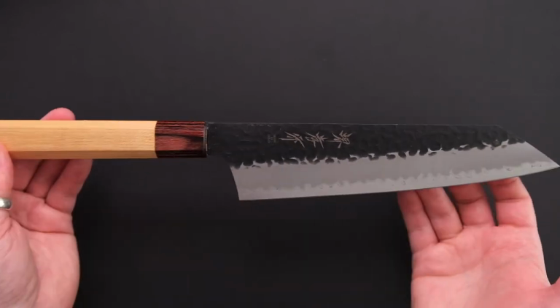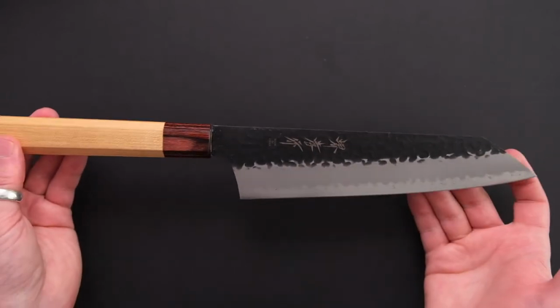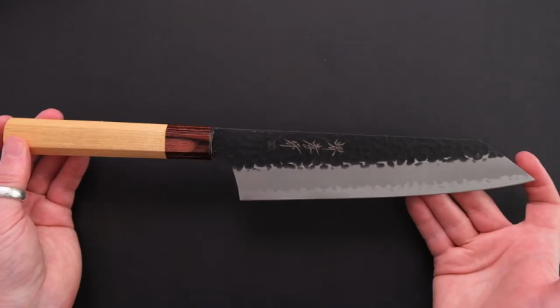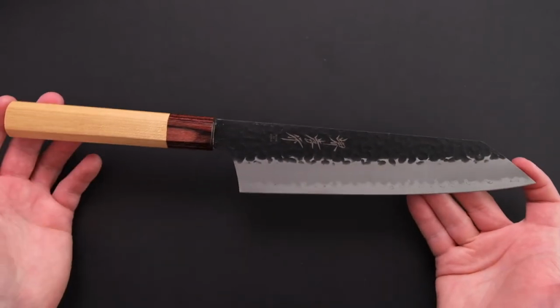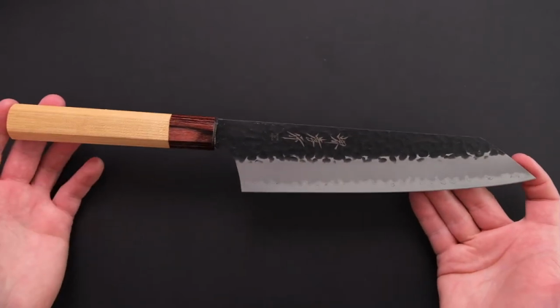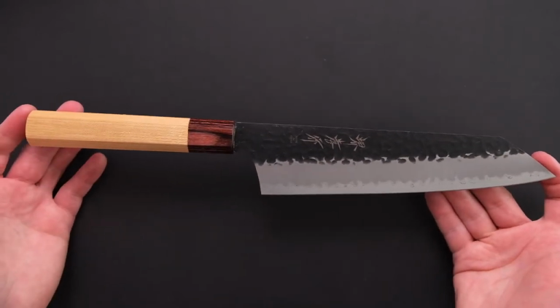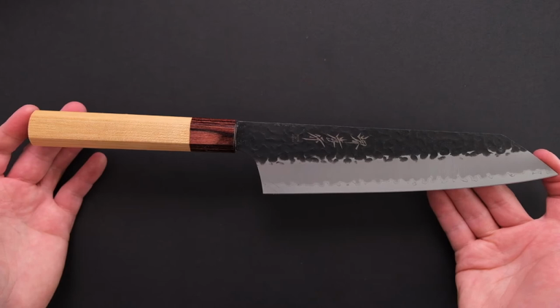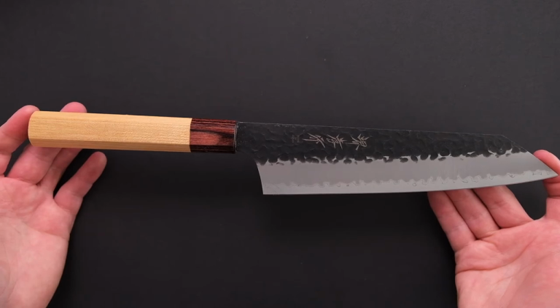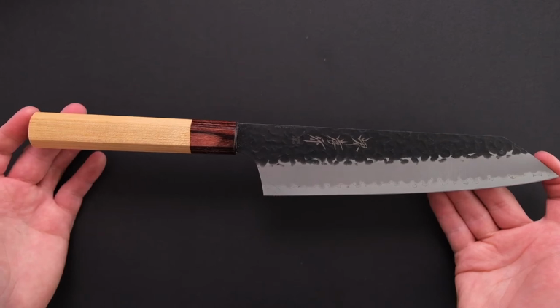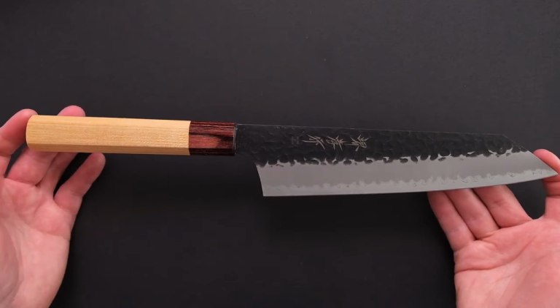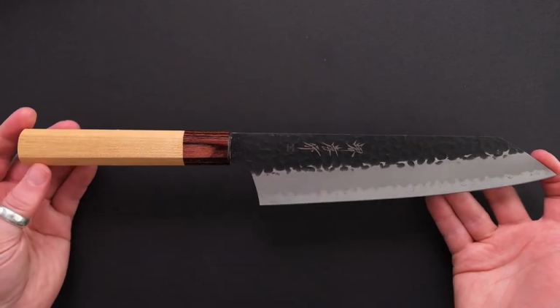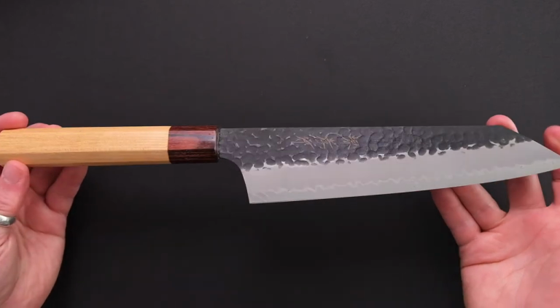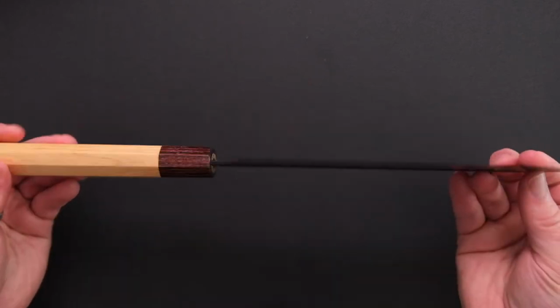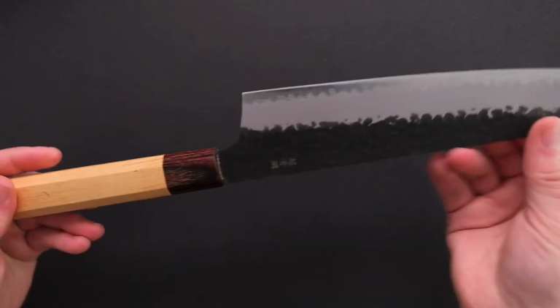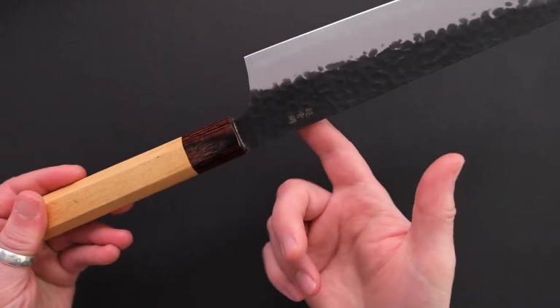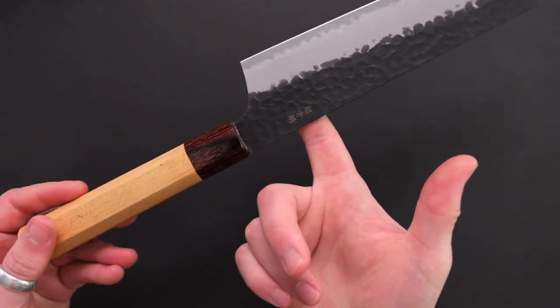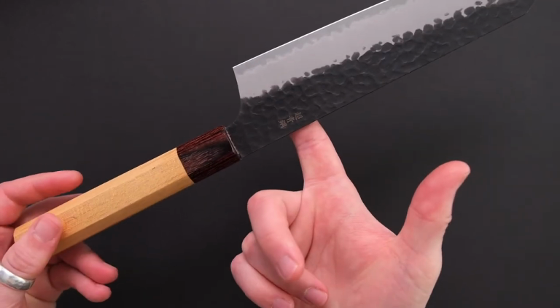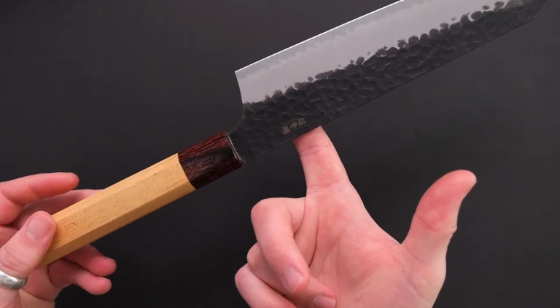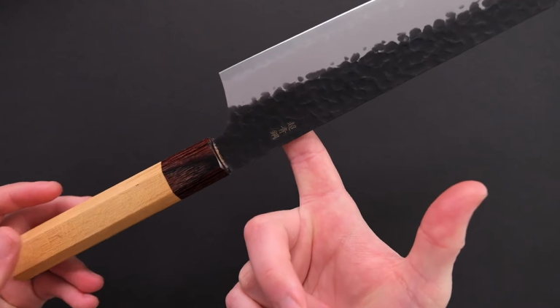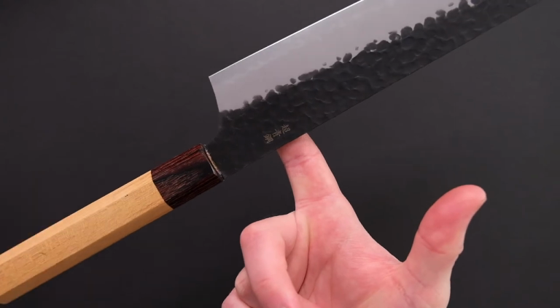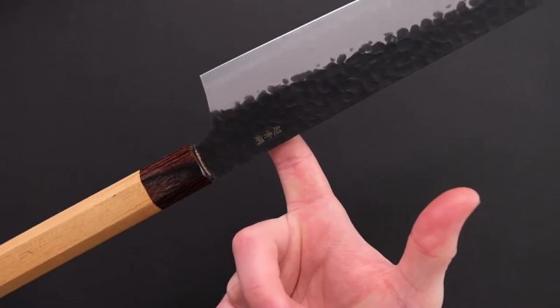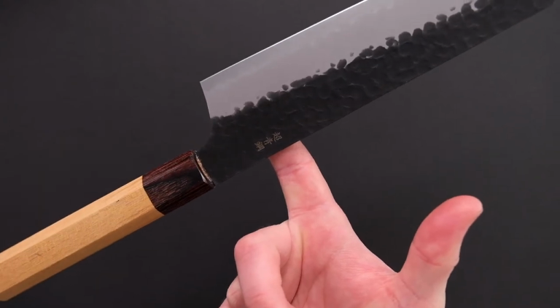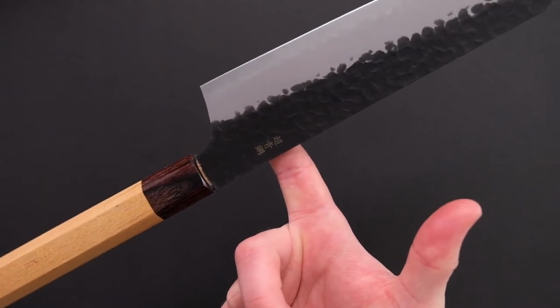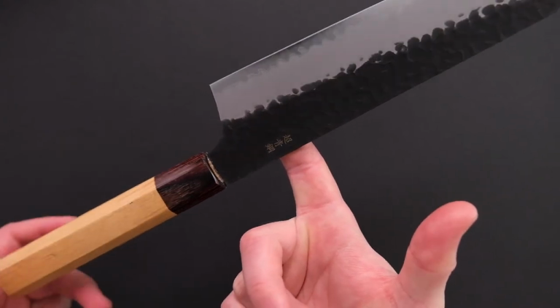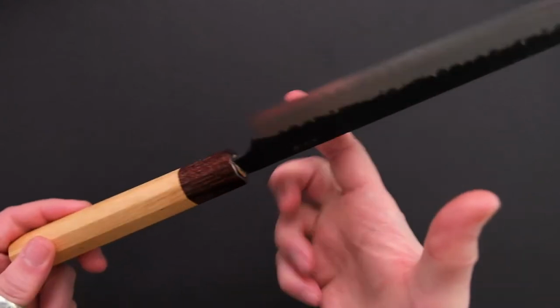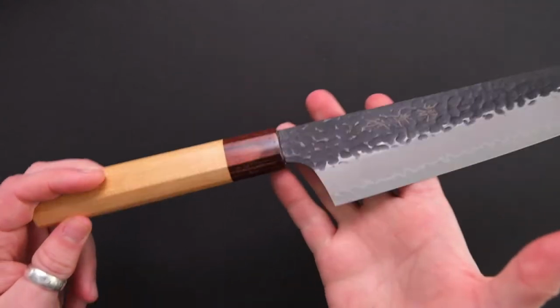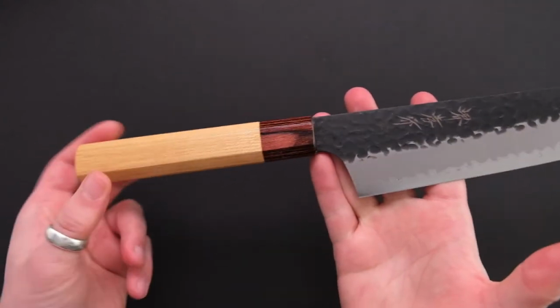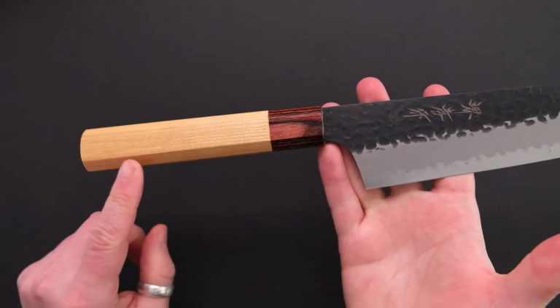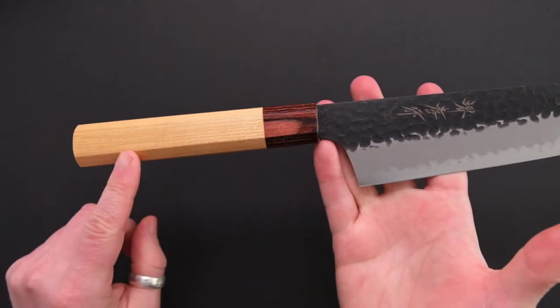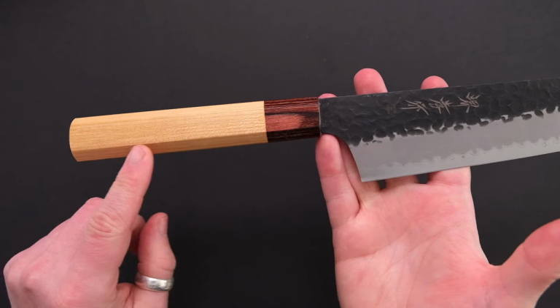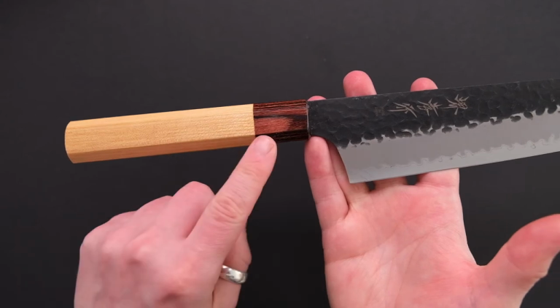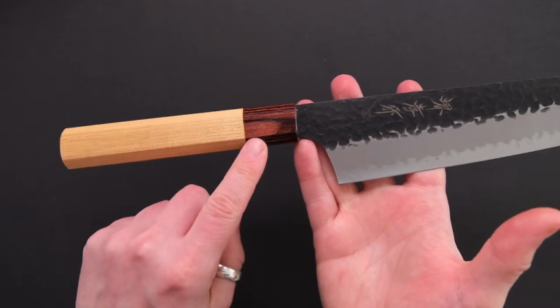The total length of this knife is 345mm, weighs in at 150 grams, and the balance point sits just about here. The octagonal handle is made out of Japanese Zelkova with a mahogany ferrule.